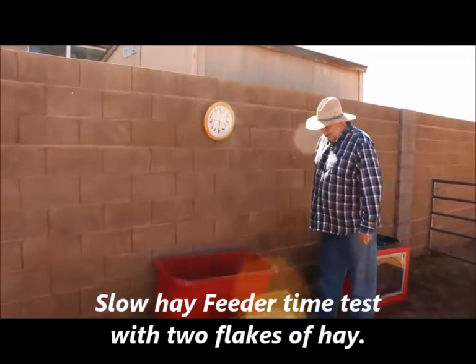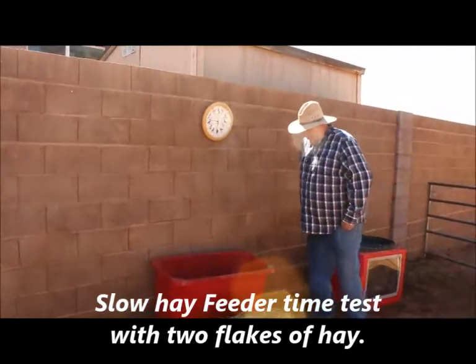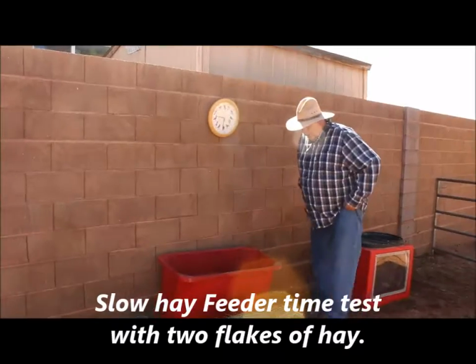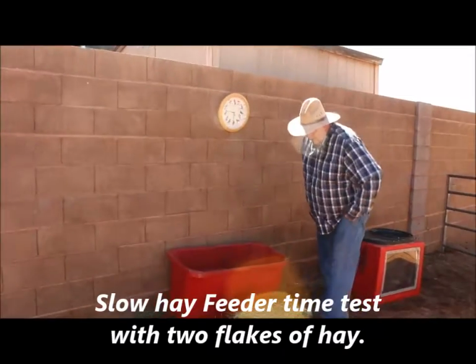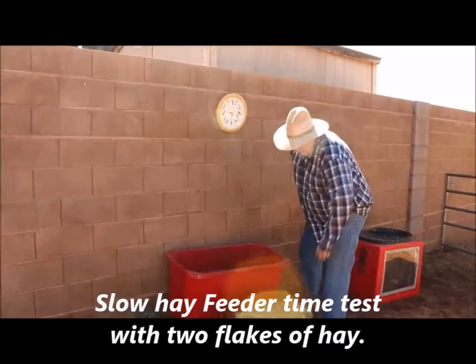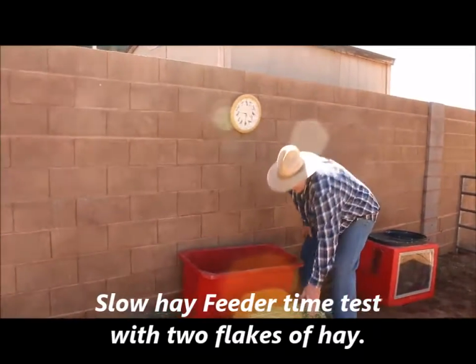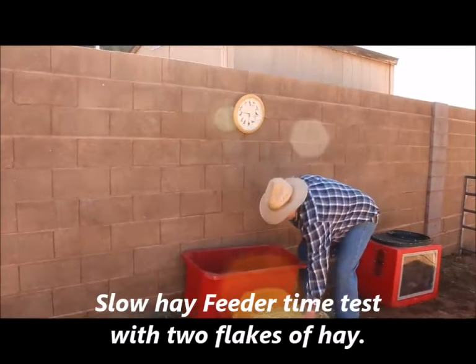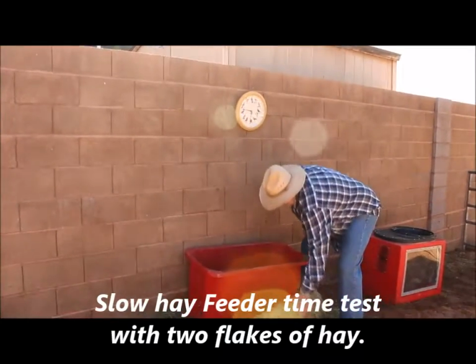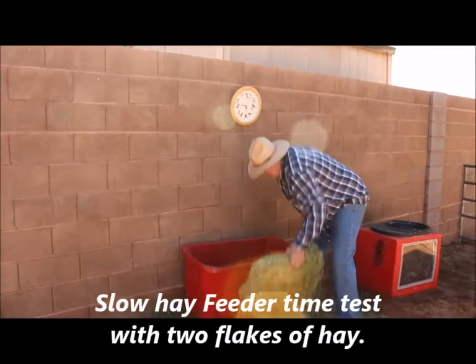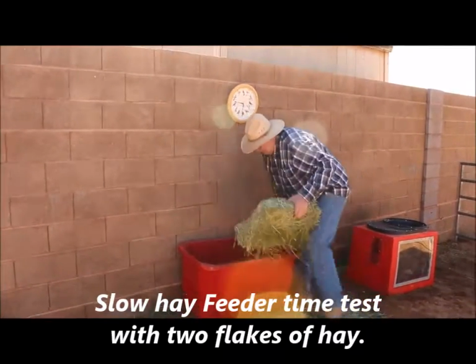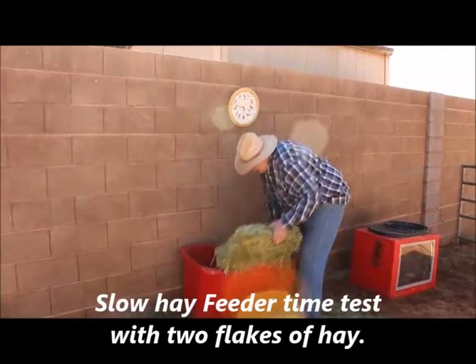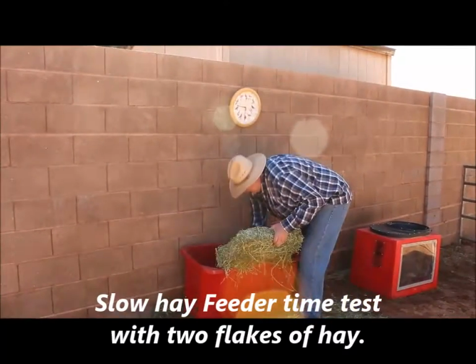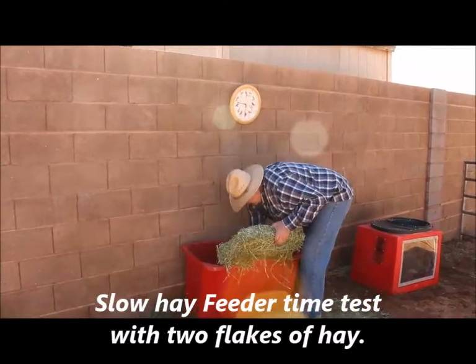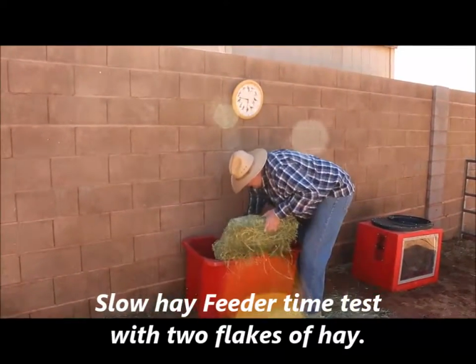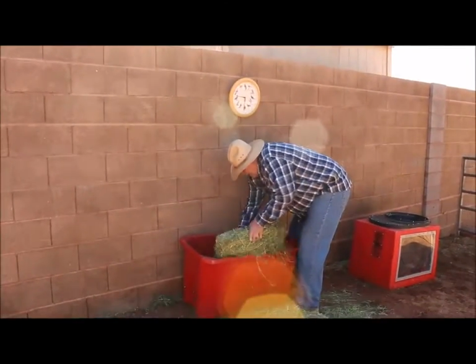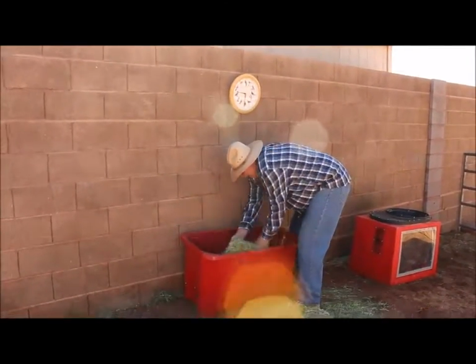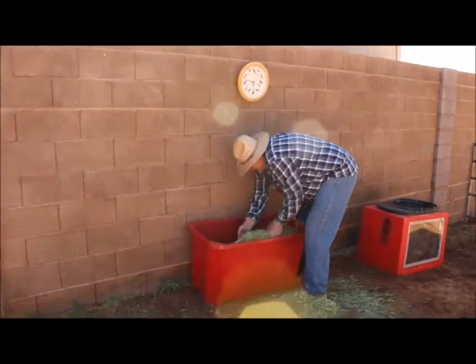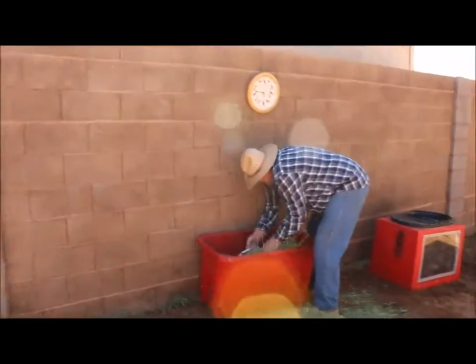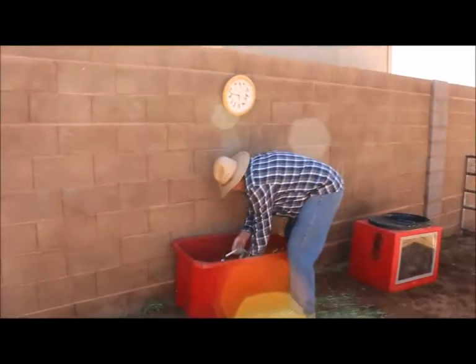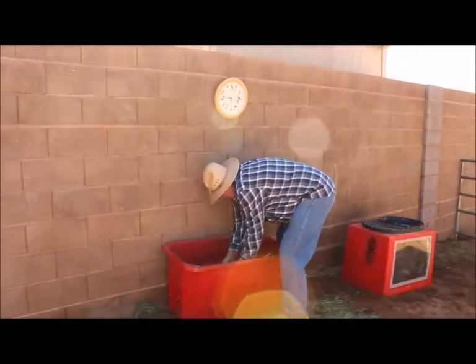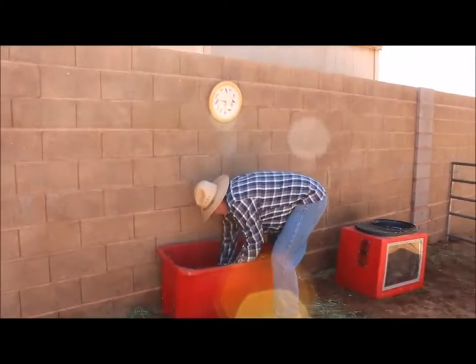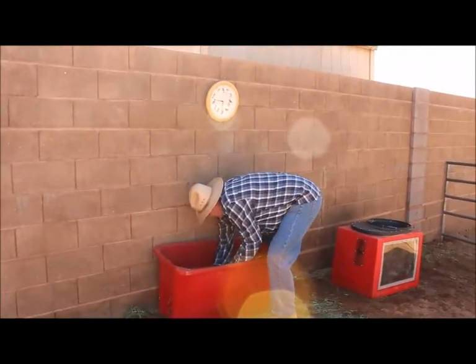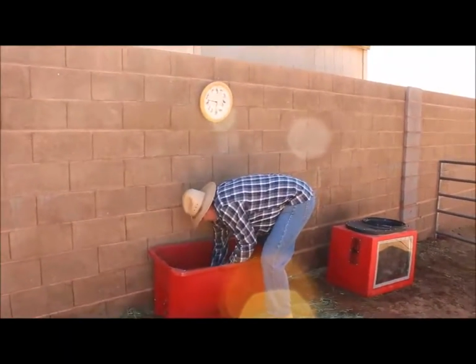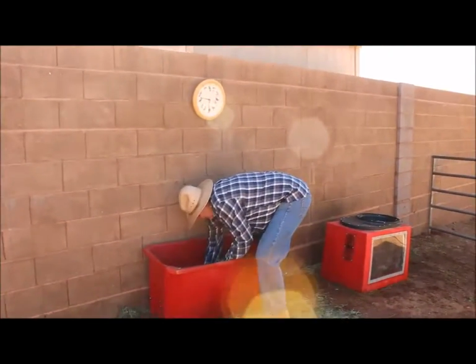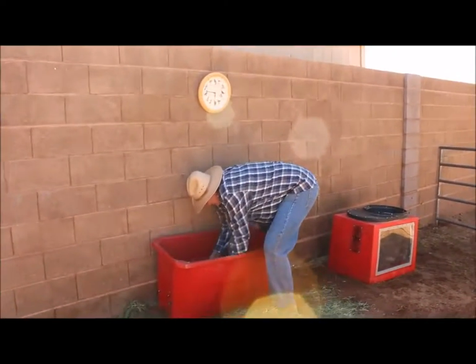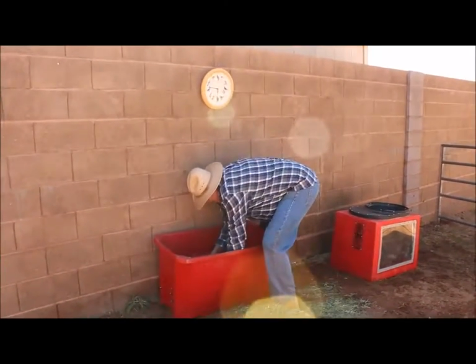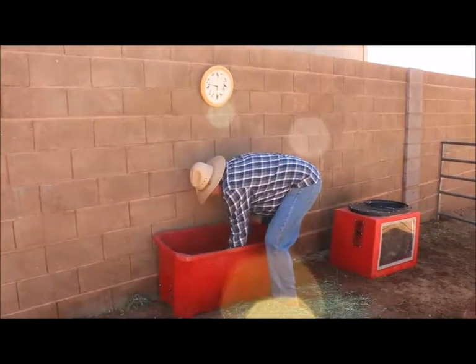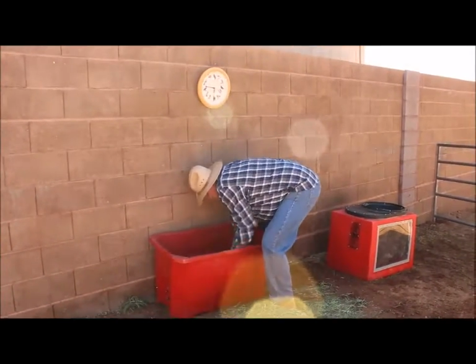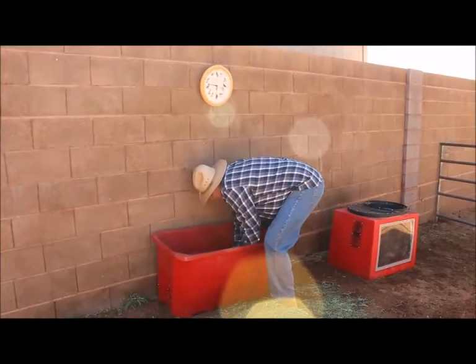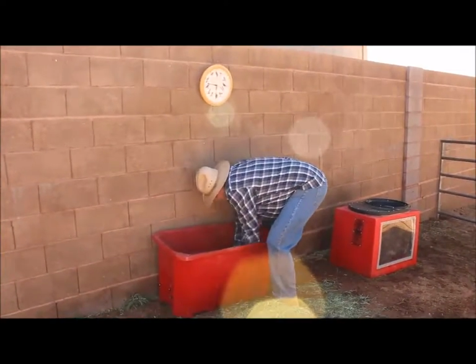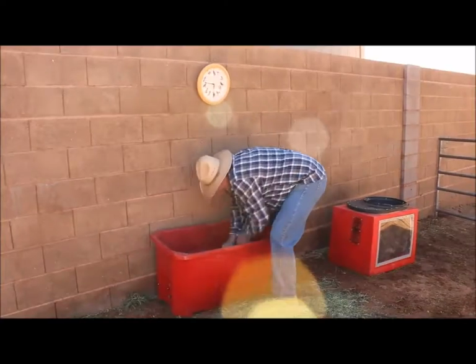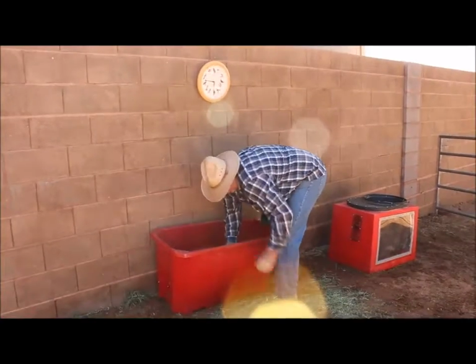Today we're going to put in two flakes of hay into the Easy Slow Head Keeper. We've got a pregnant mare, and it's better for her to eat slow.